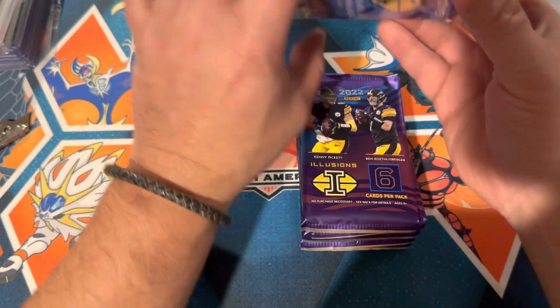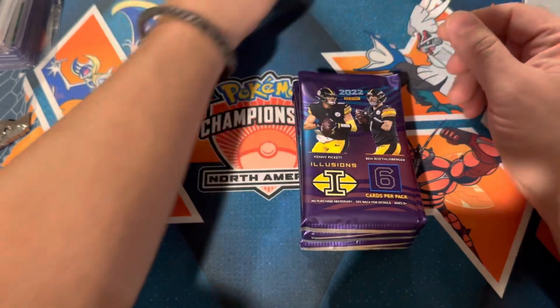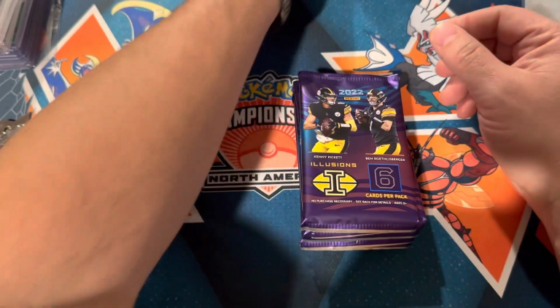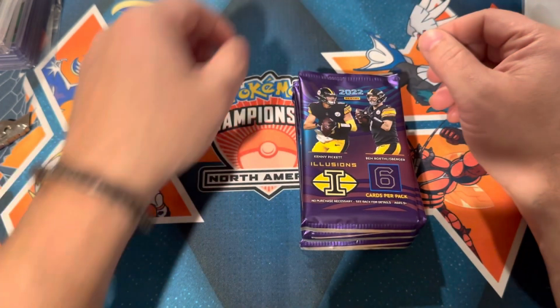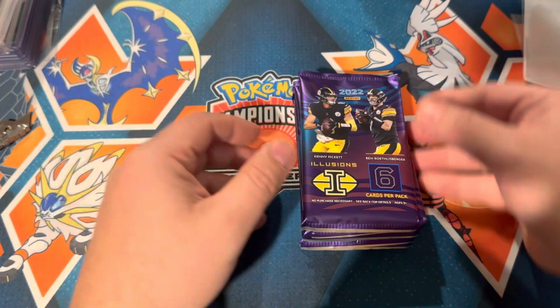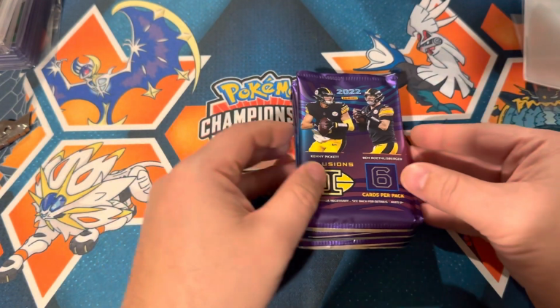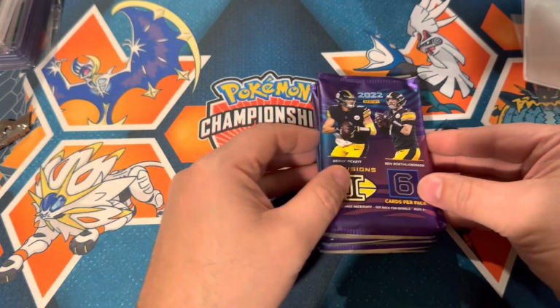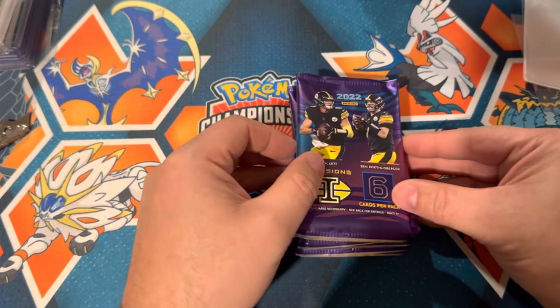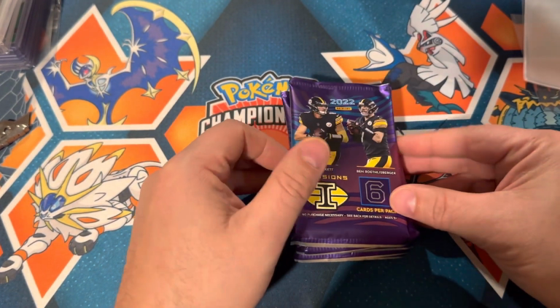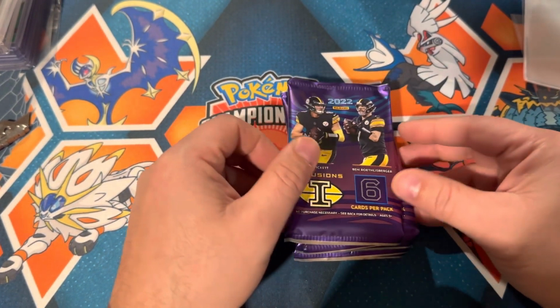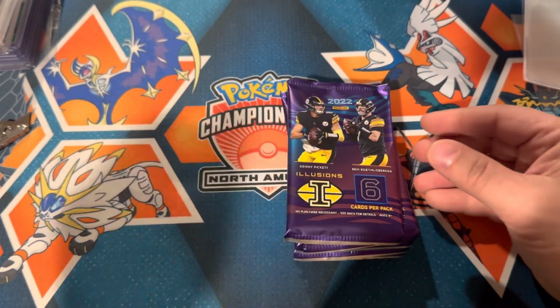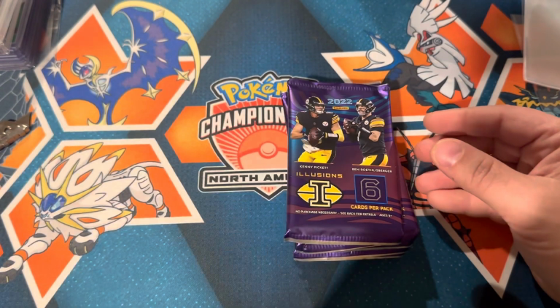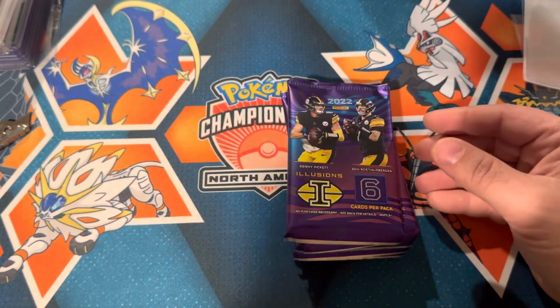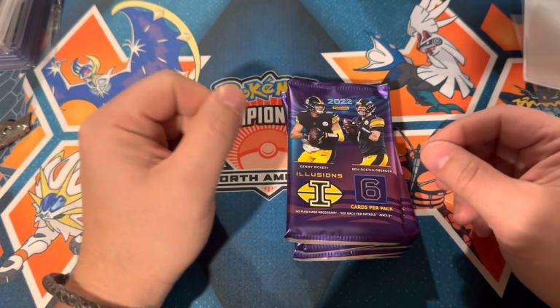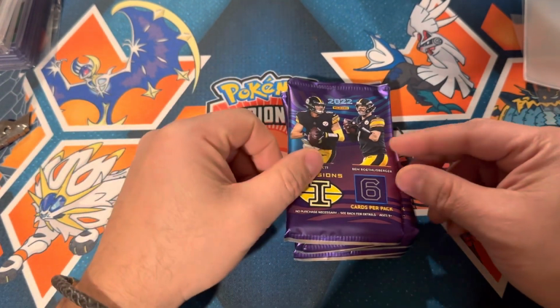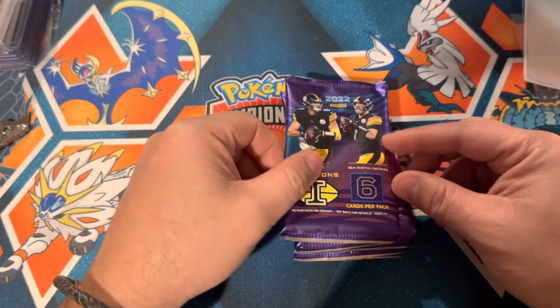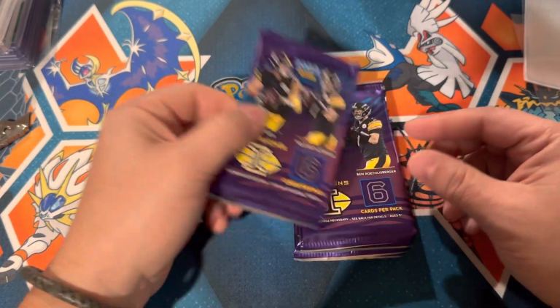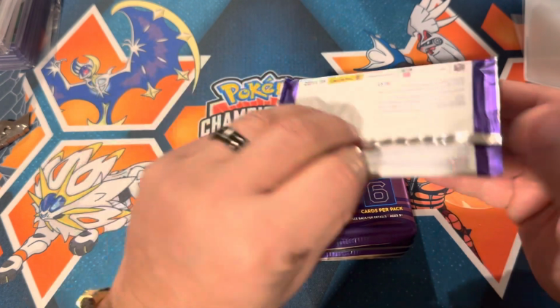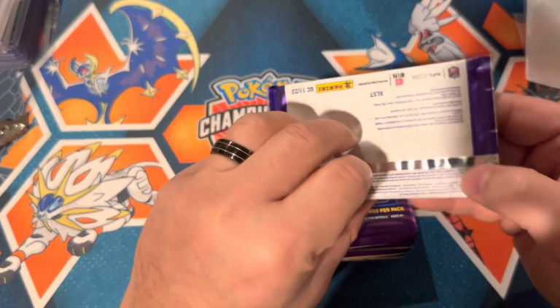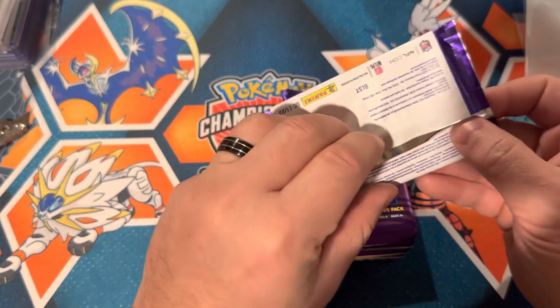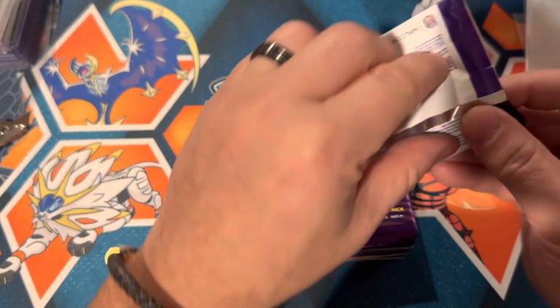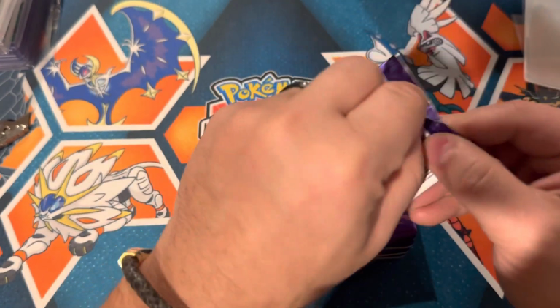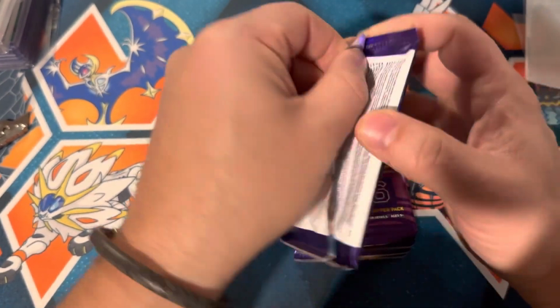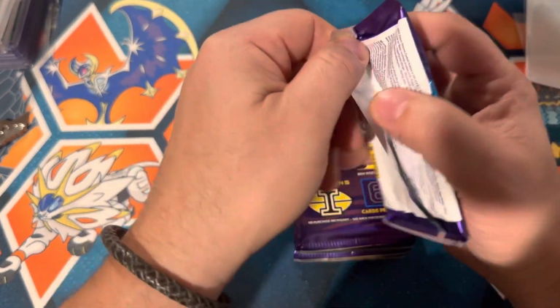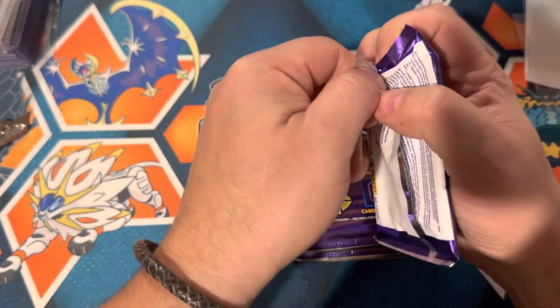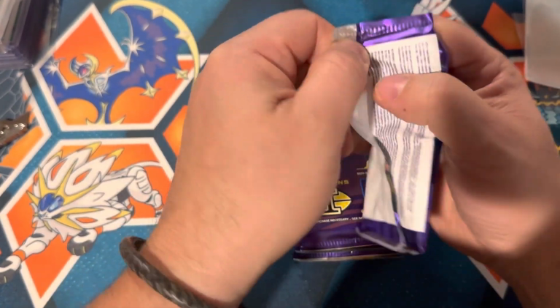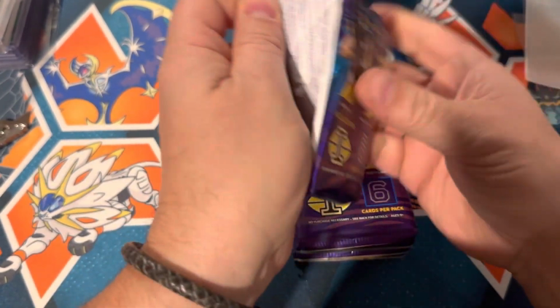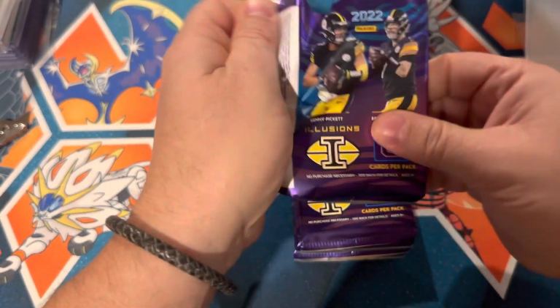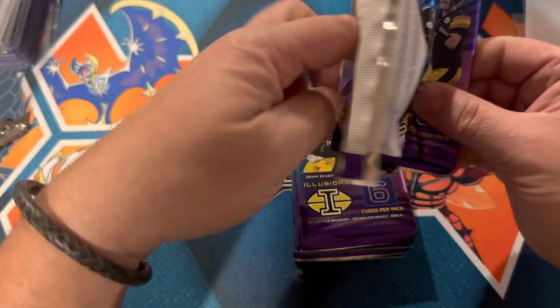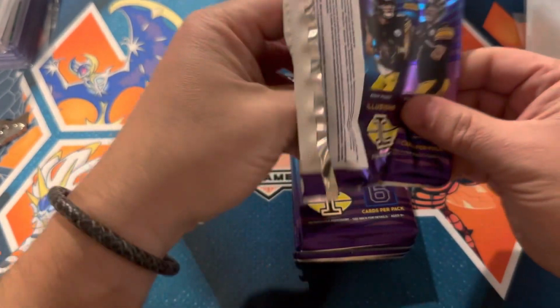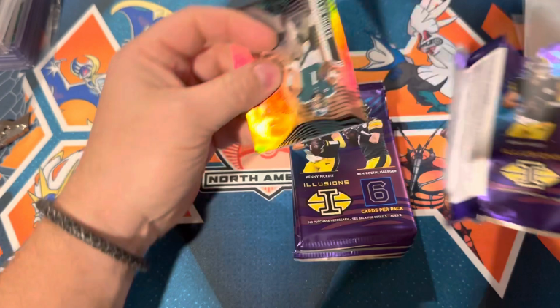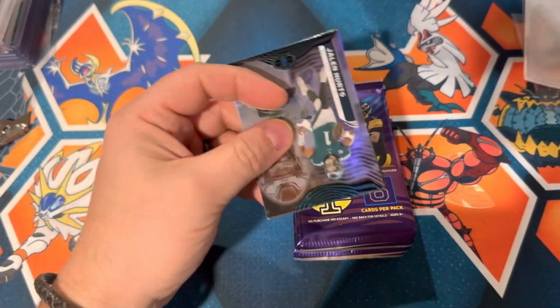Just remember, guys — always open packs for fun, not for profit. The odds of you hitting something super valuable are pretty low, so don't lose sight of that.